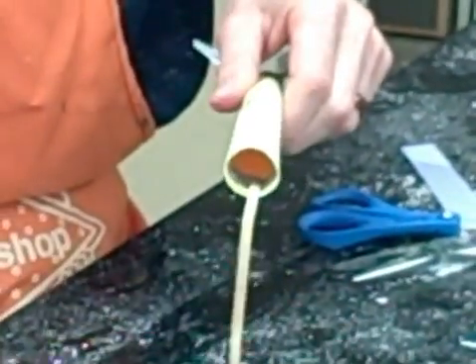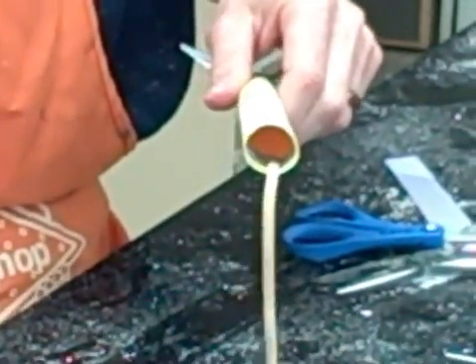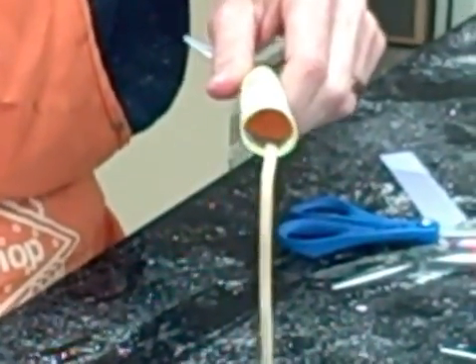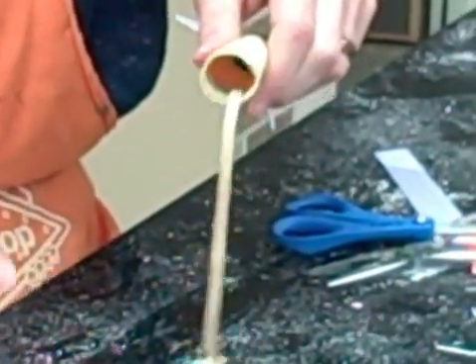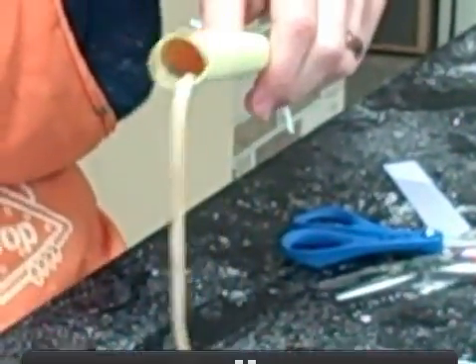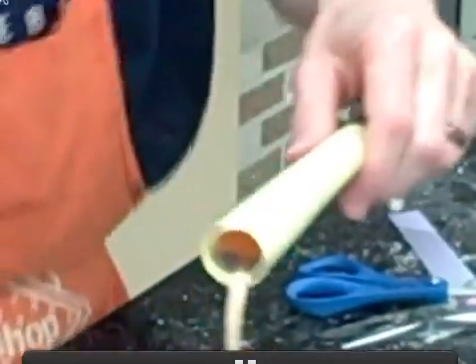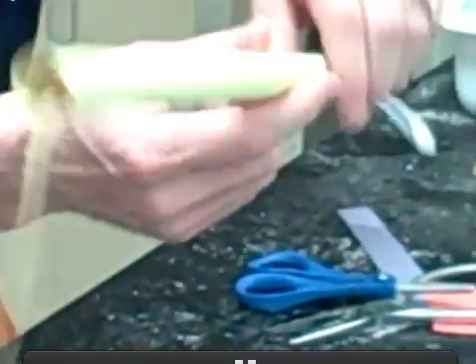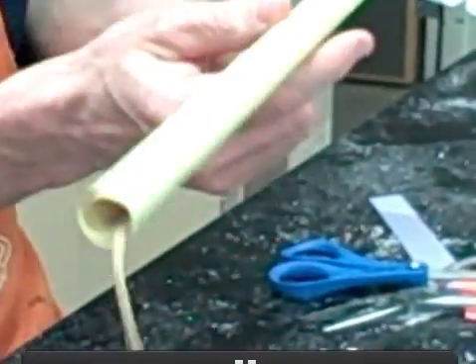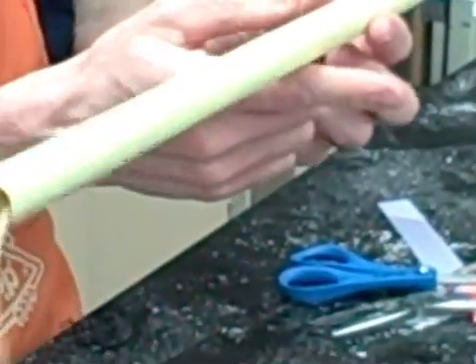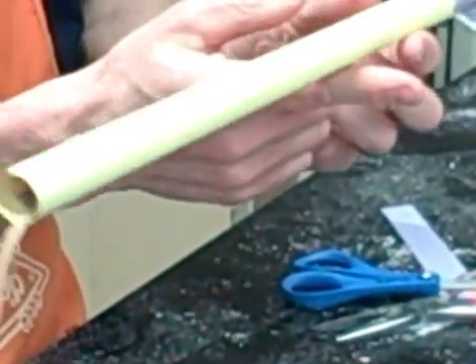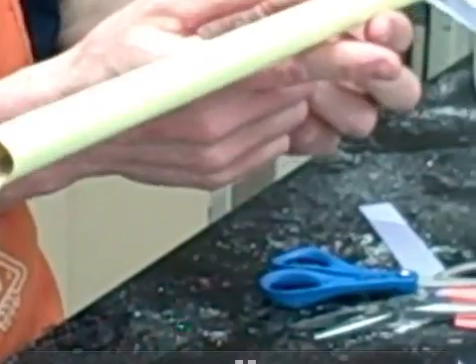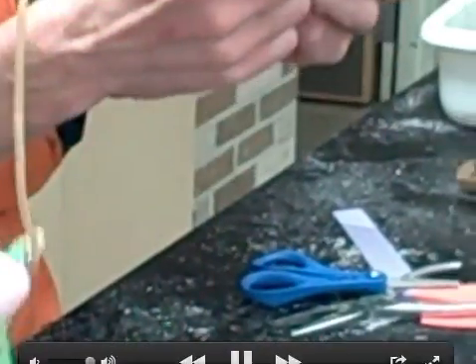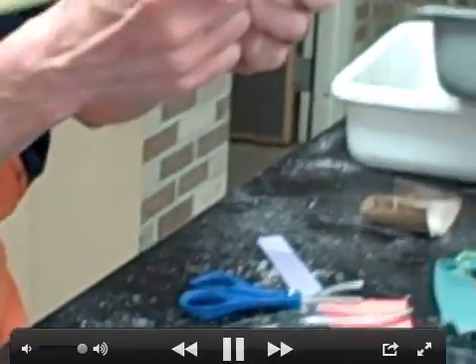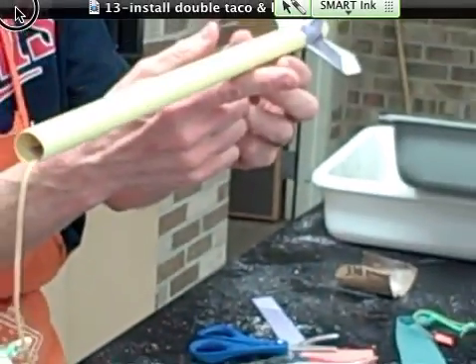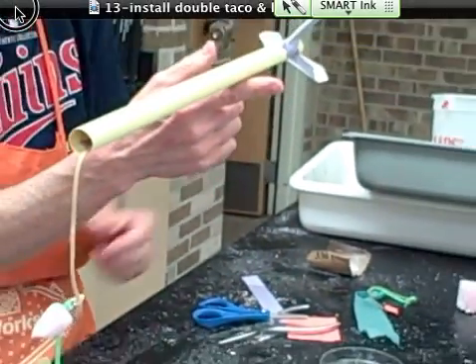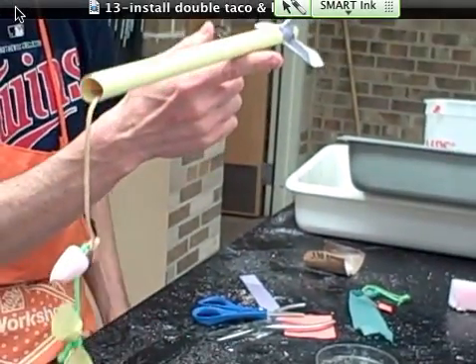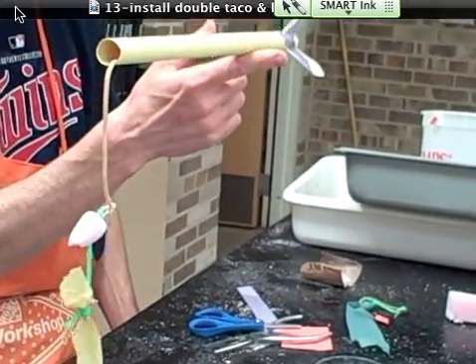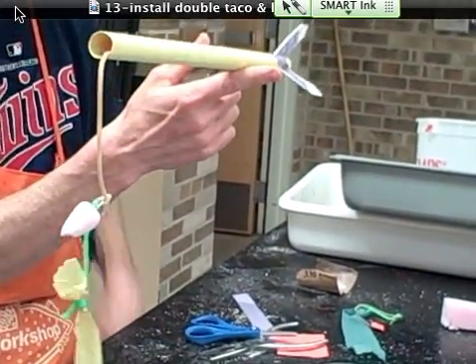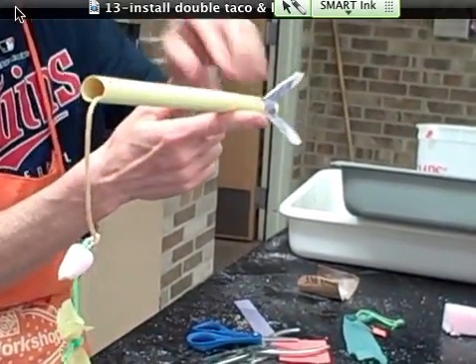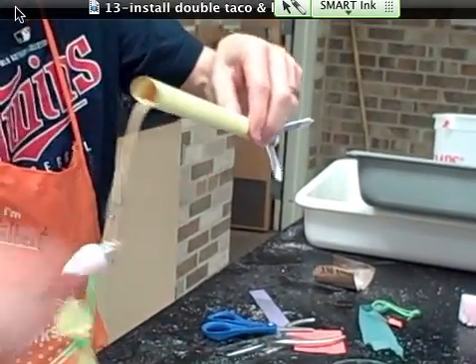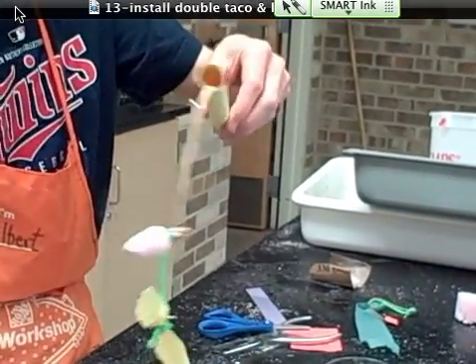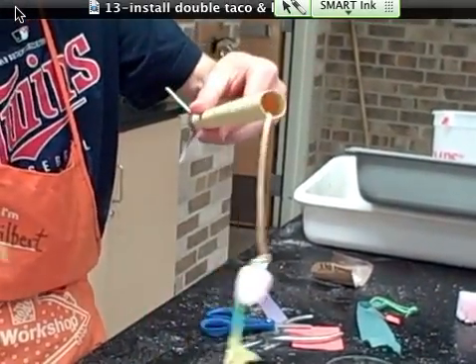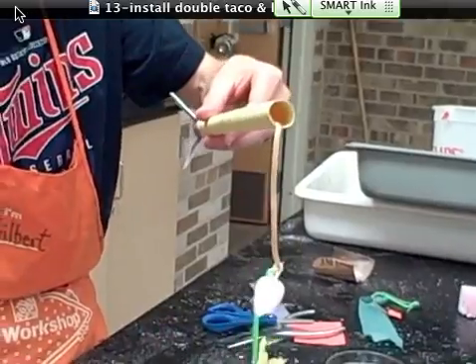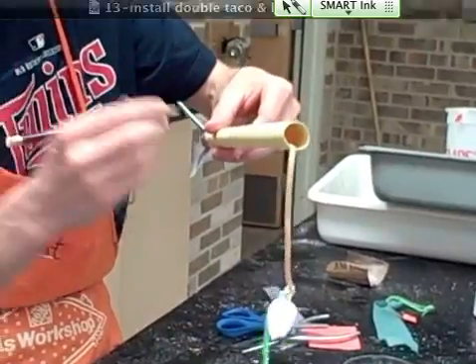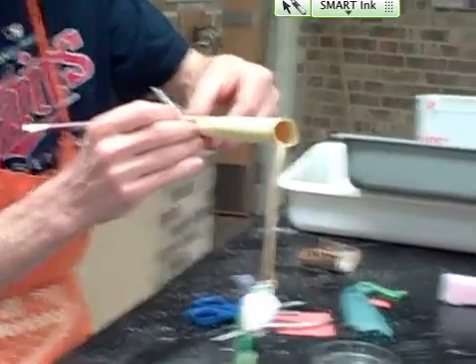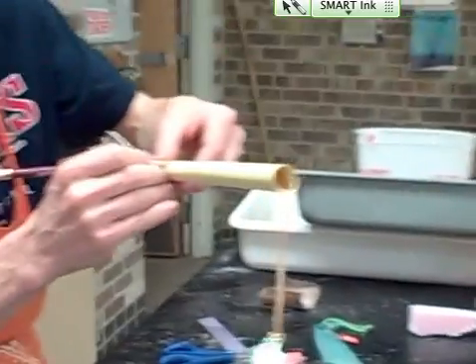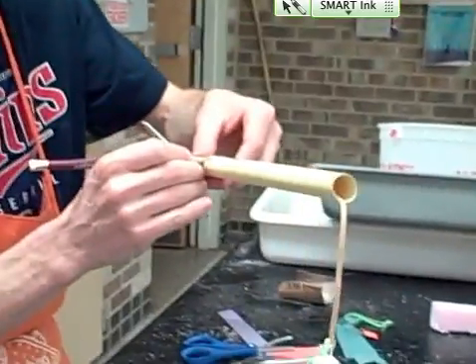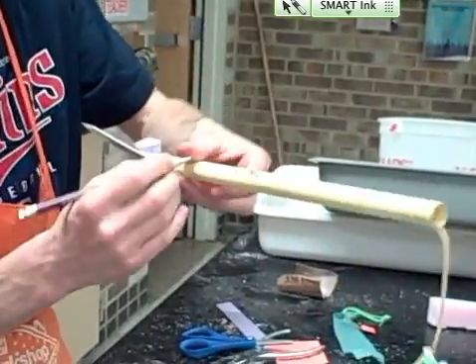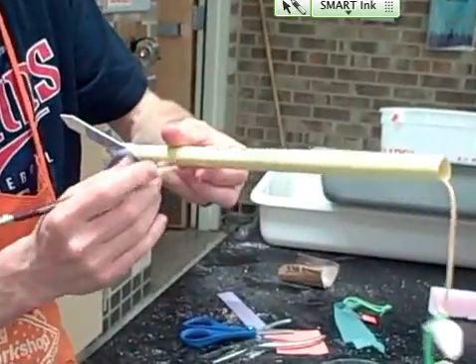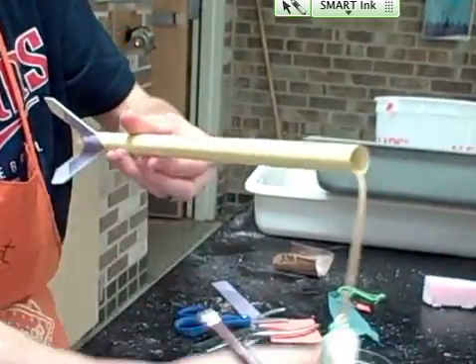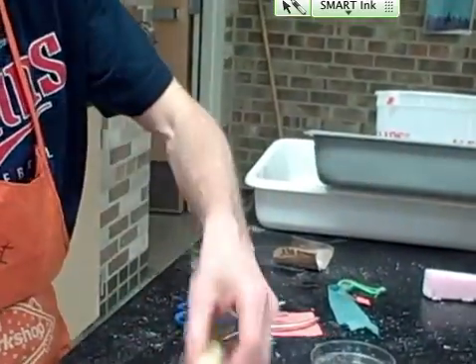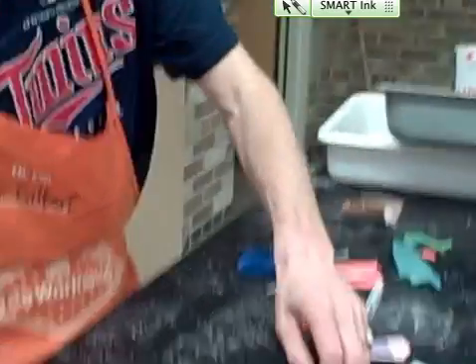Now you're ready to do the launch lug, which means you find the balance point. You try and put the rocket over a finger to balance it. Mark that spot with a little line. And then we're going to make a launch lug.